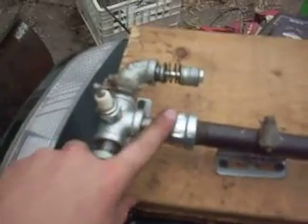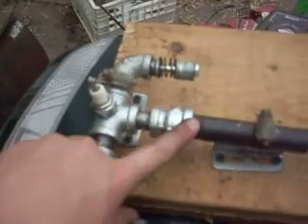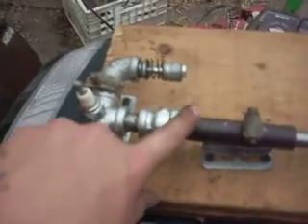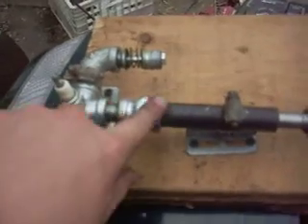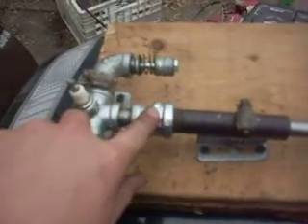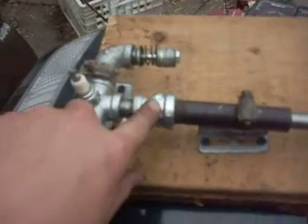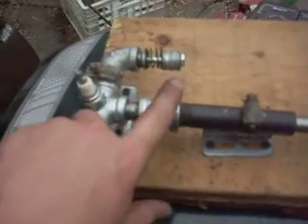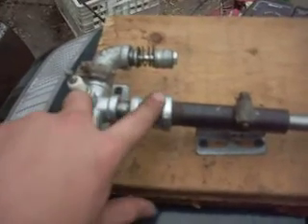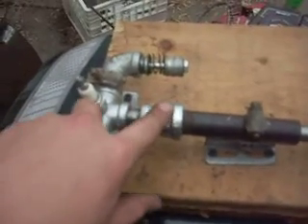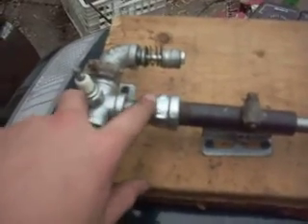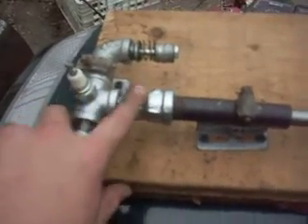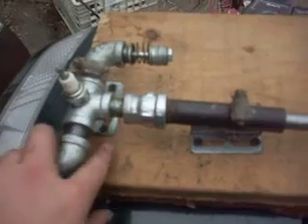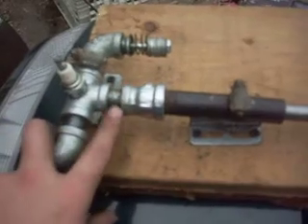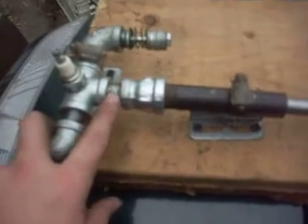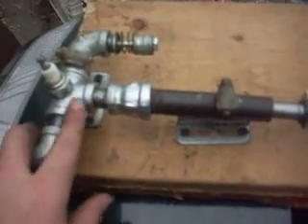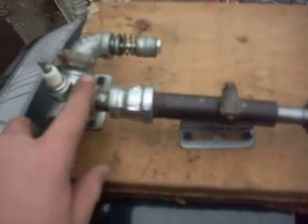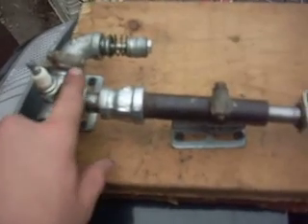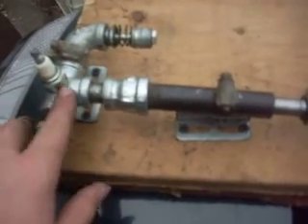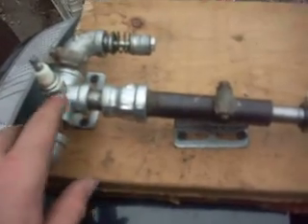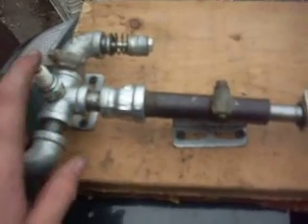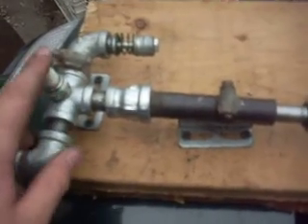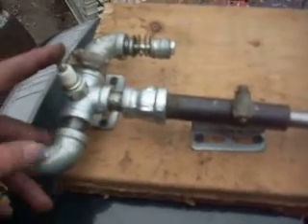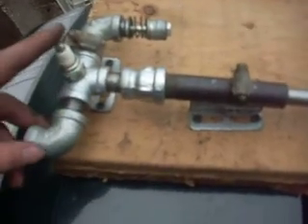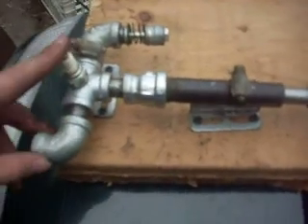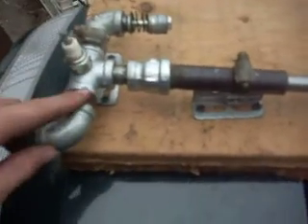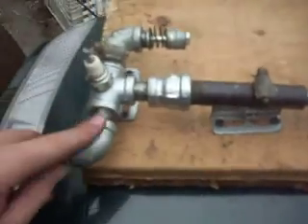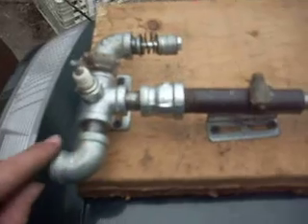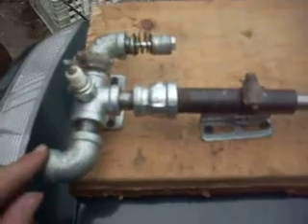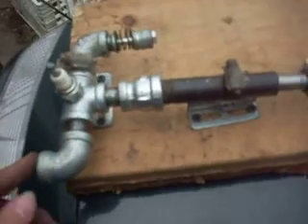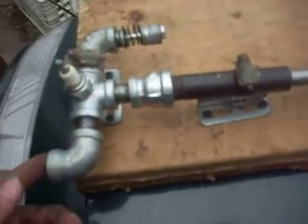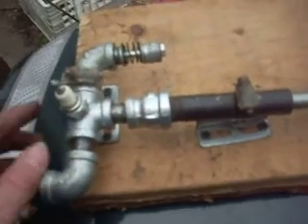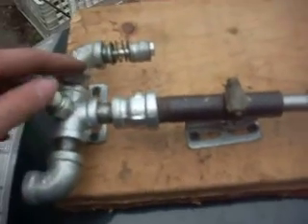Just half-inch, goes half-inch to three-eighths, which goes off to a T. I drilled the hole for the spark plug. This is gonna be where the carburetor goes.